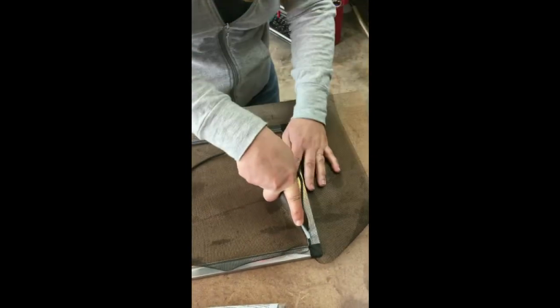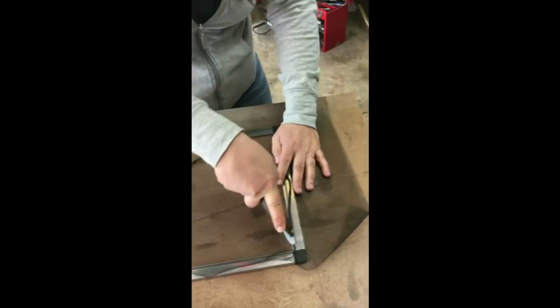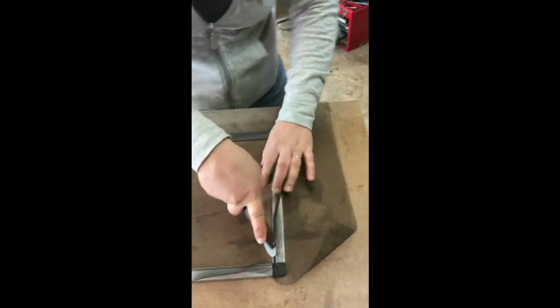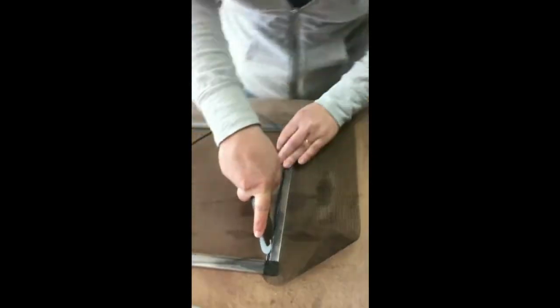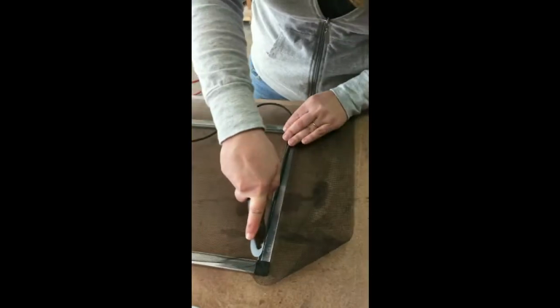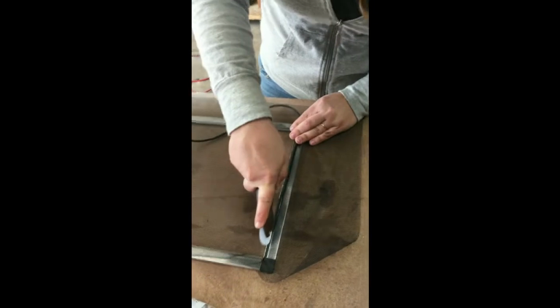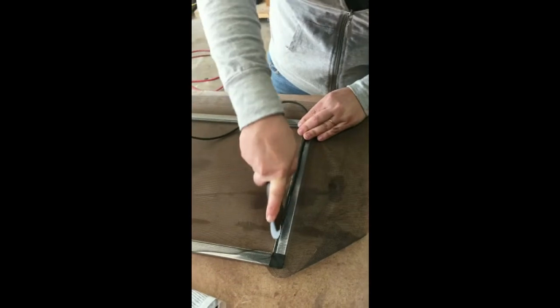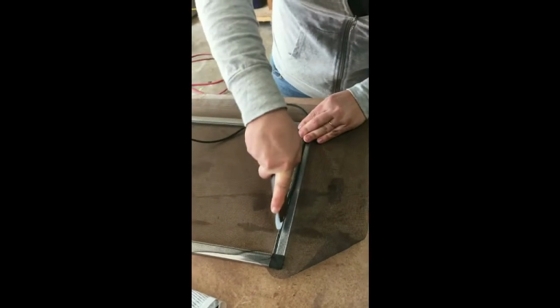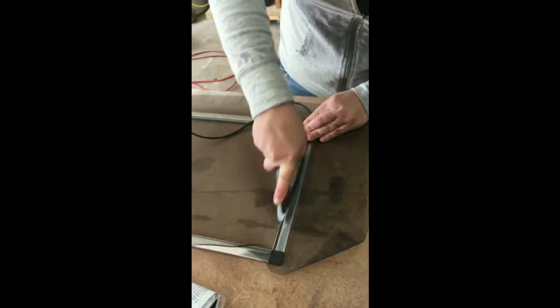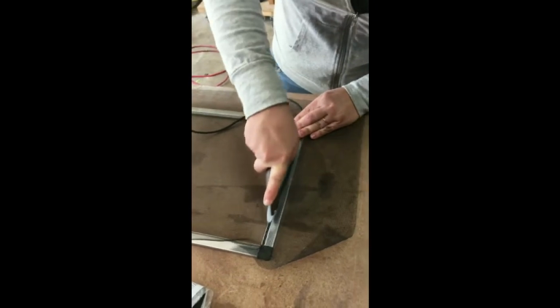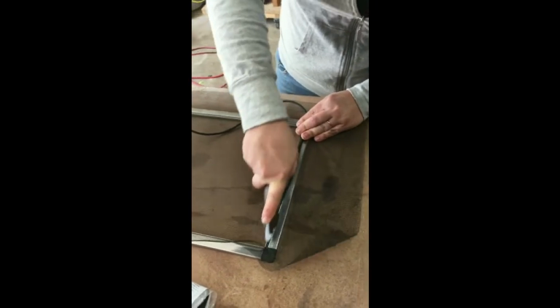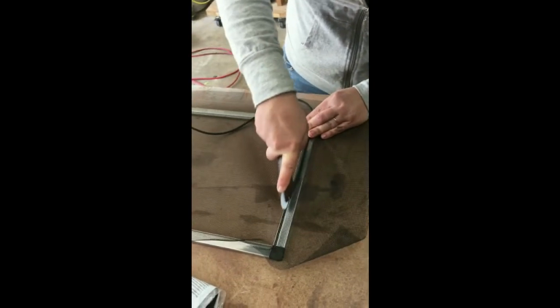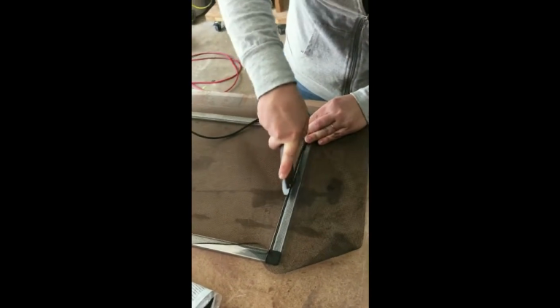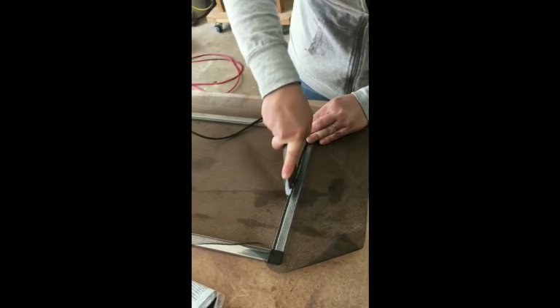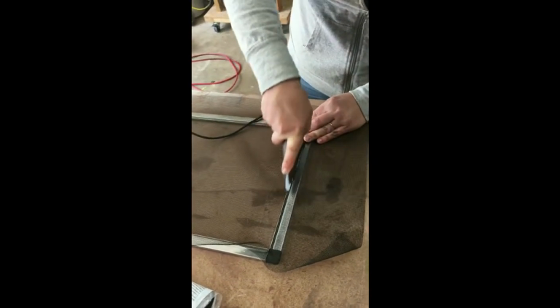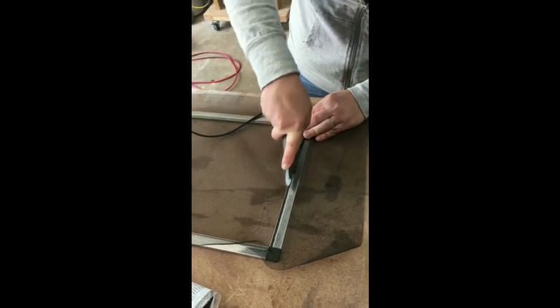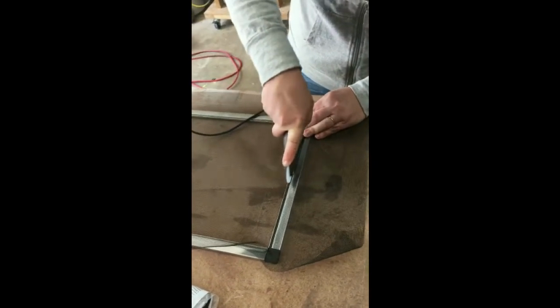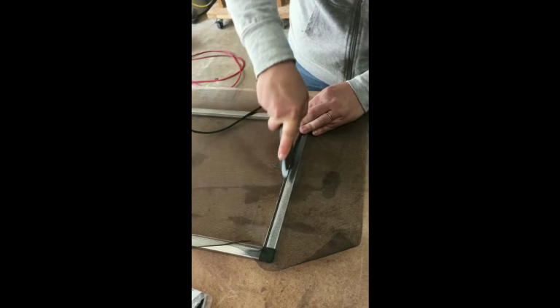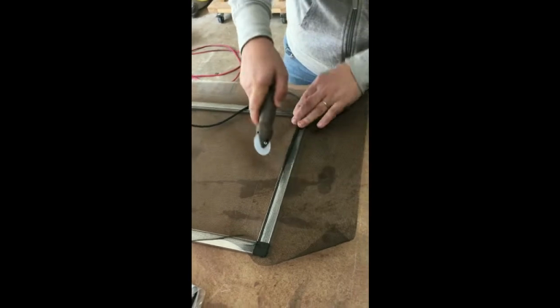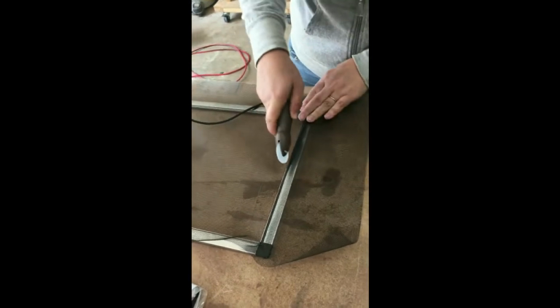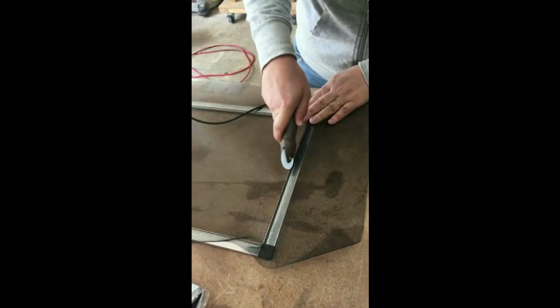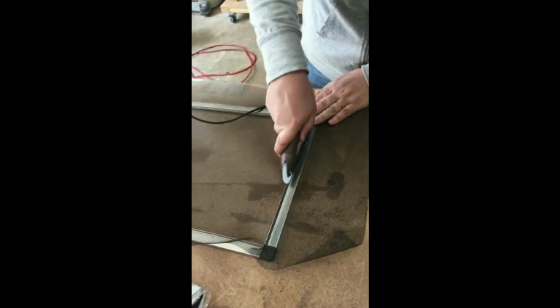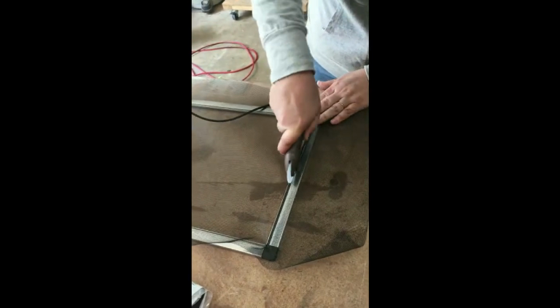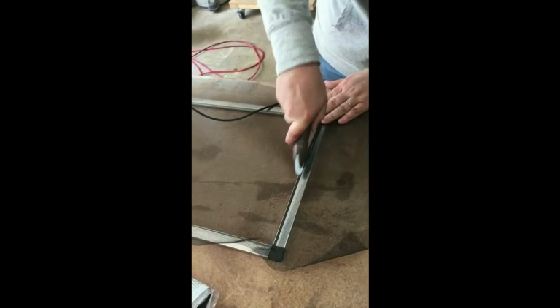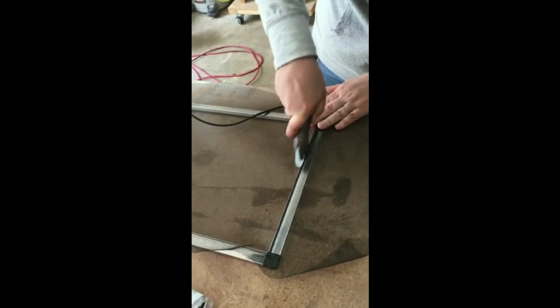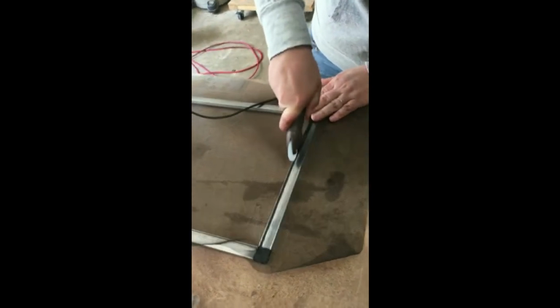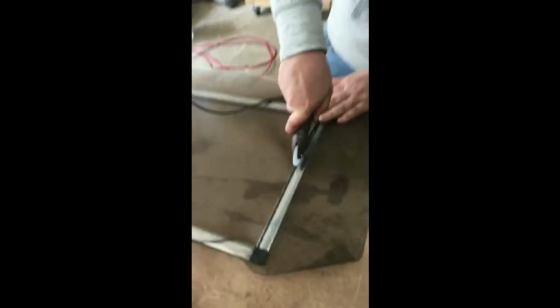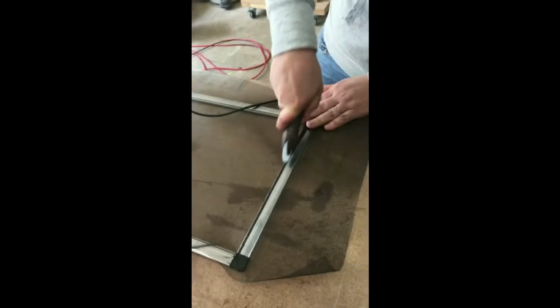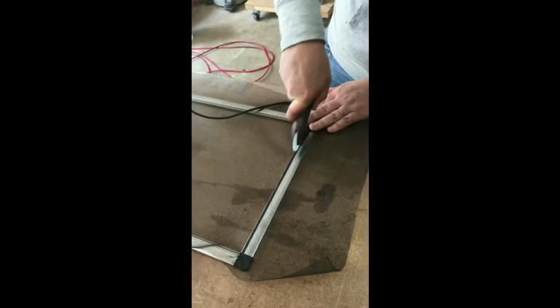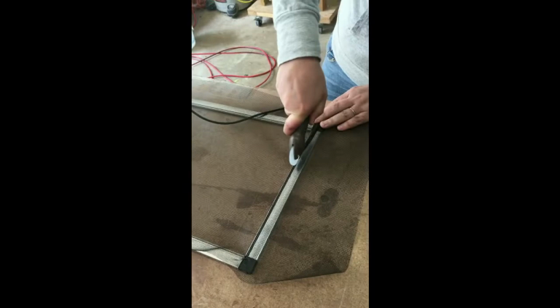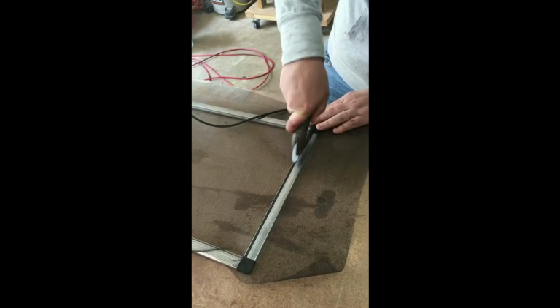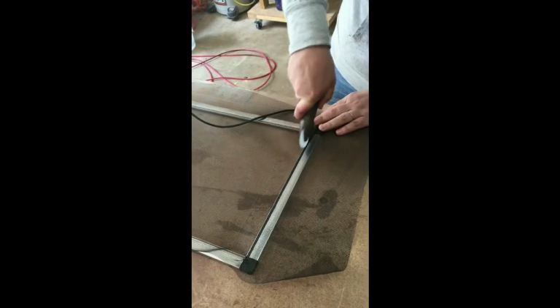This screen actually came in a kit — it came with the splining tool, extra spline, and the screen. We did have to buy the metal frame and the corners, but it's kind of nice that they do a kit where everything is included.